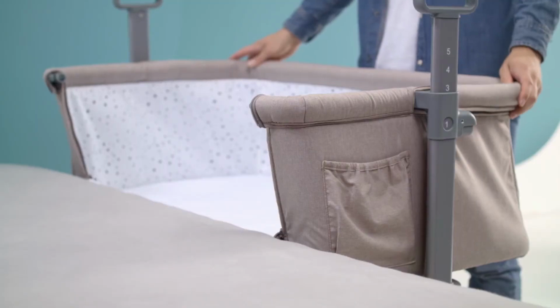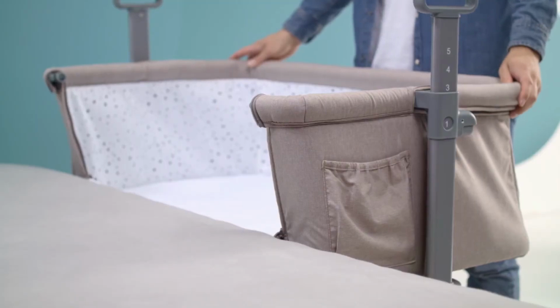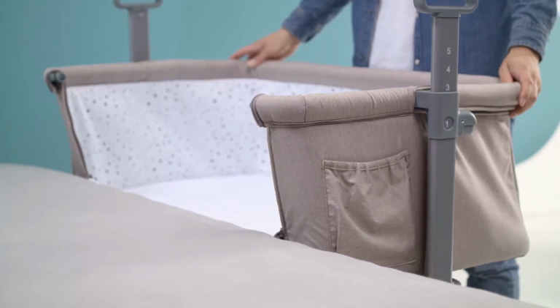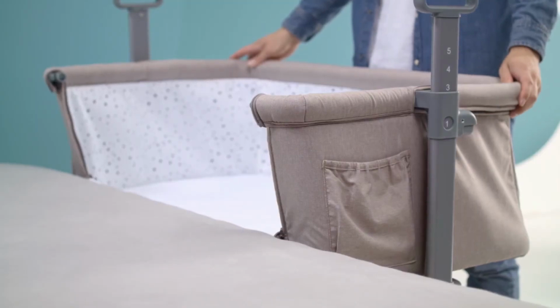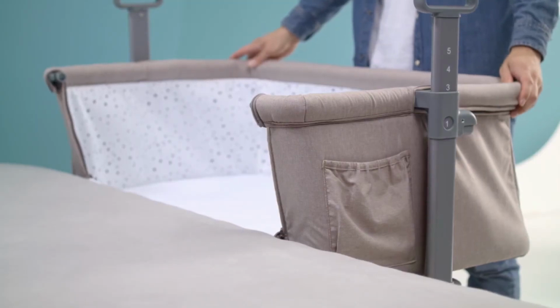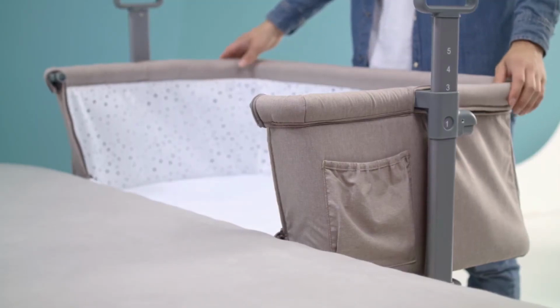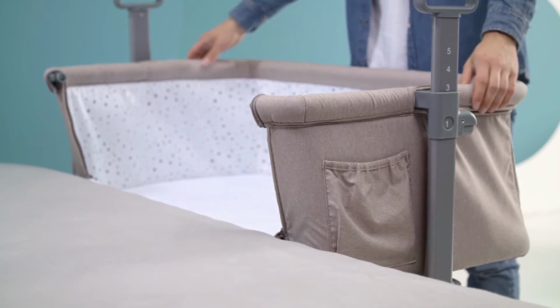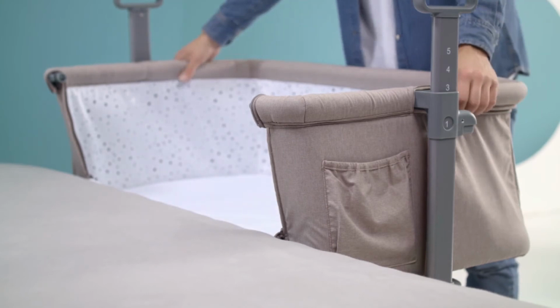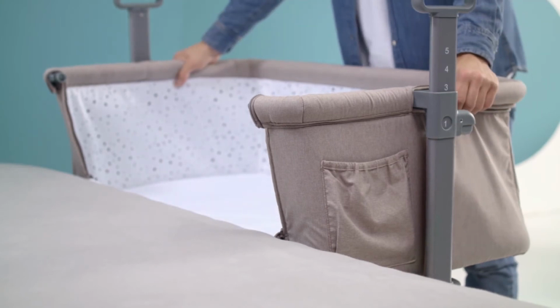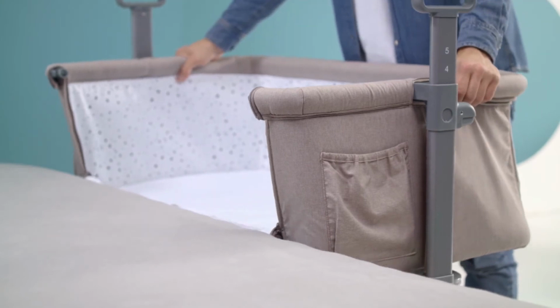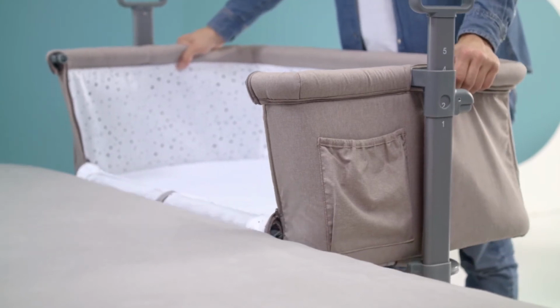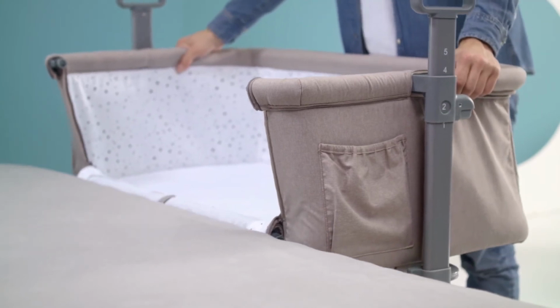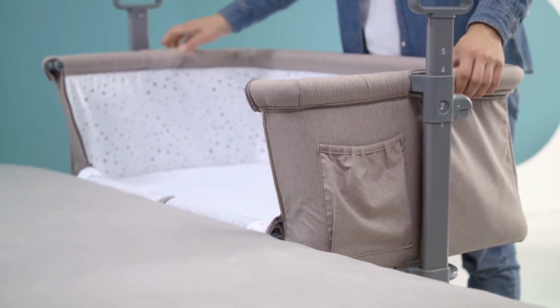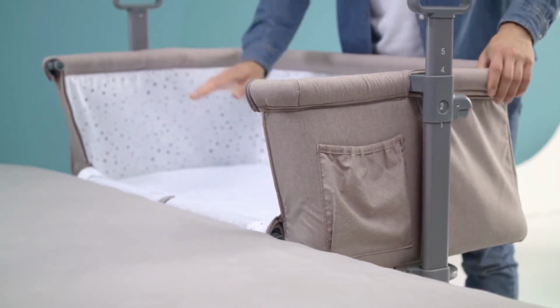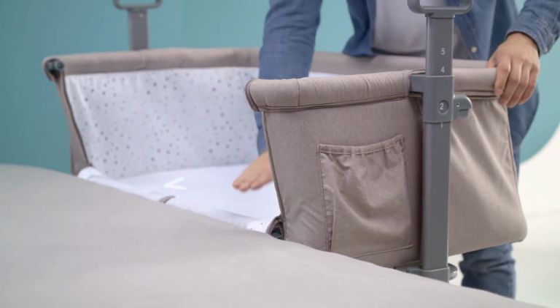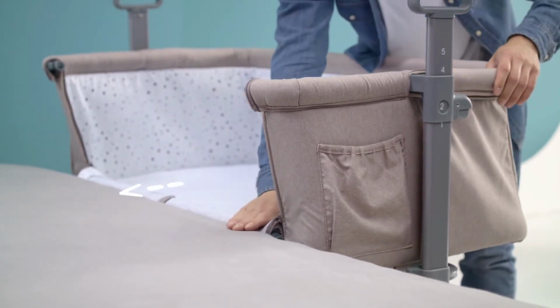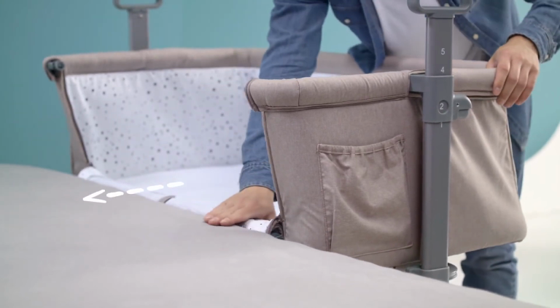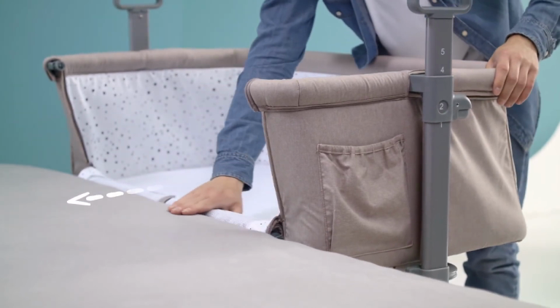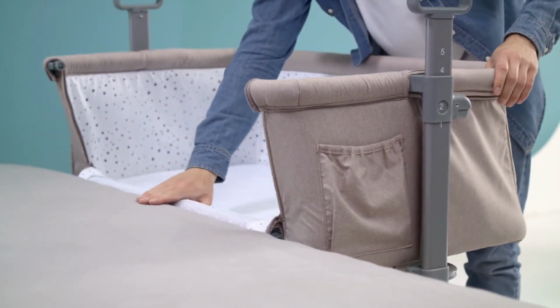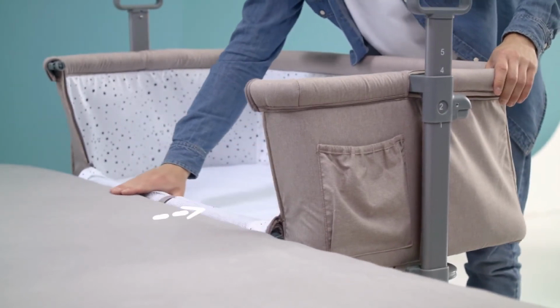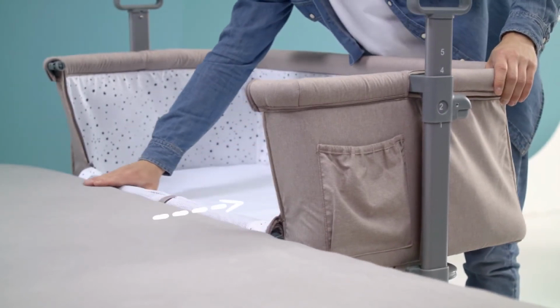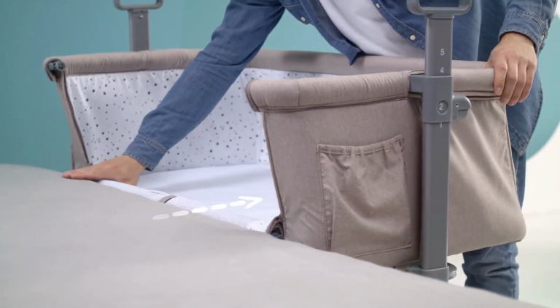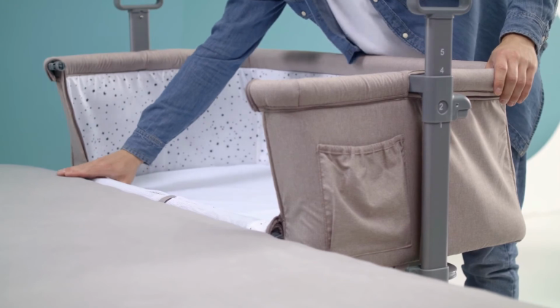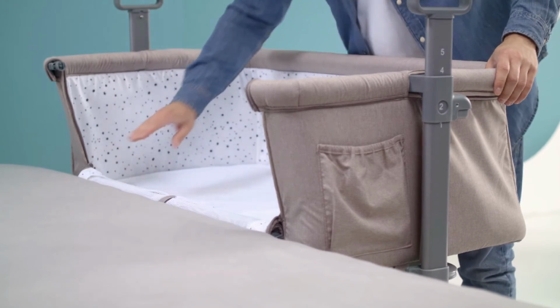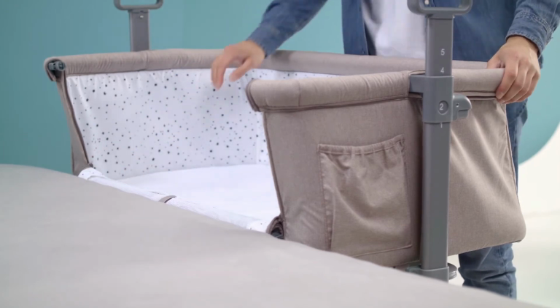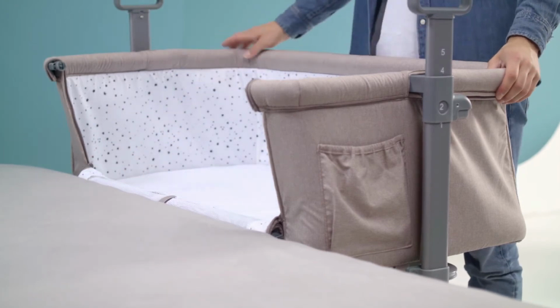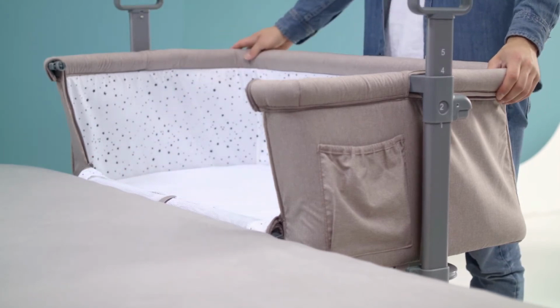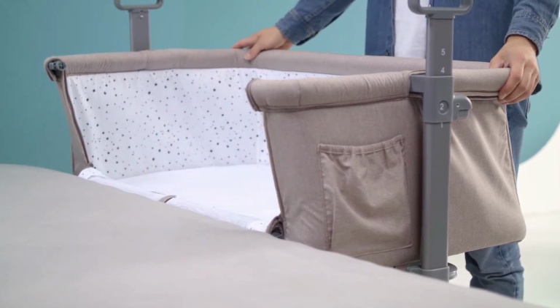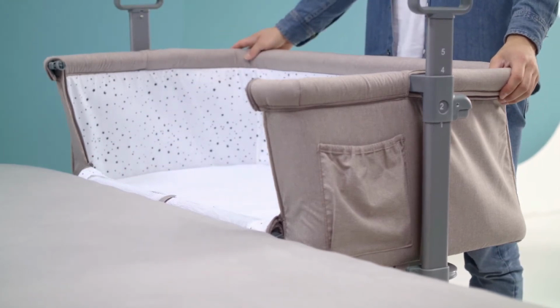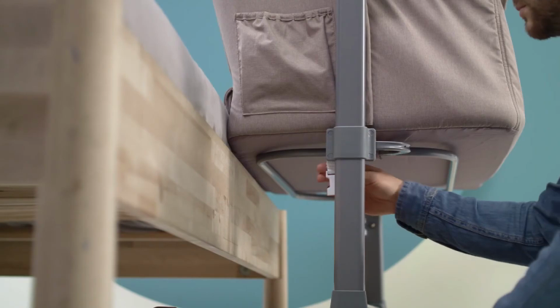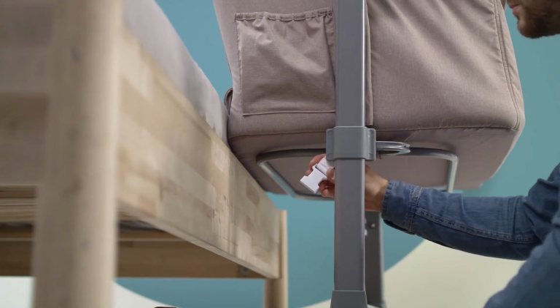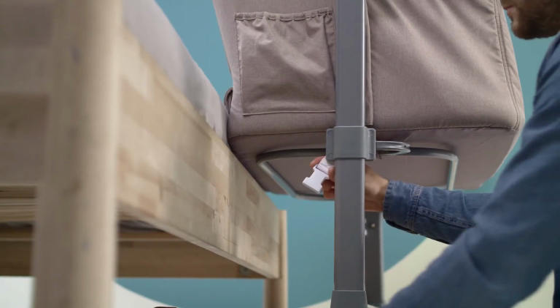Now I'm going to tell you how to position the cot by the parent's bed. First, adjust the height of the cot so that the rolled-up side is at the level of the parent's bed's upper mattress line.